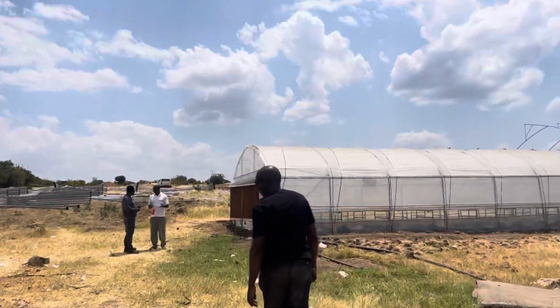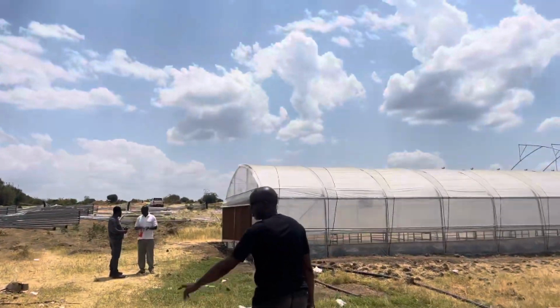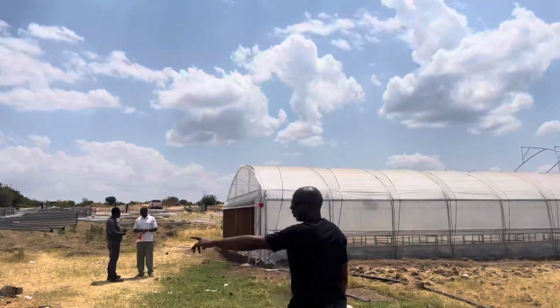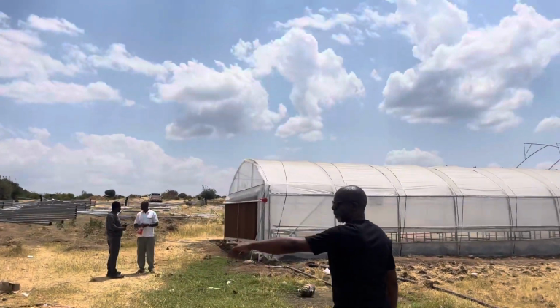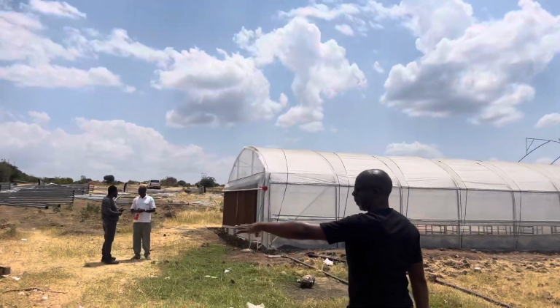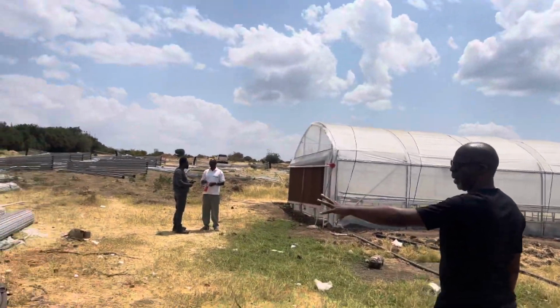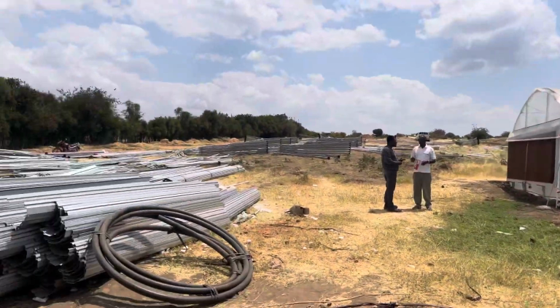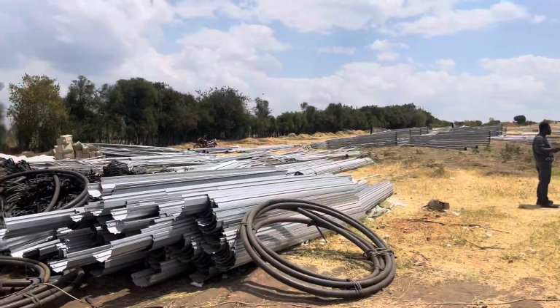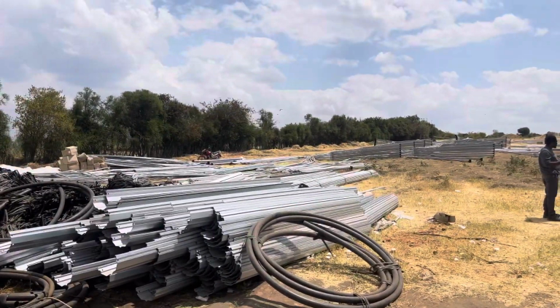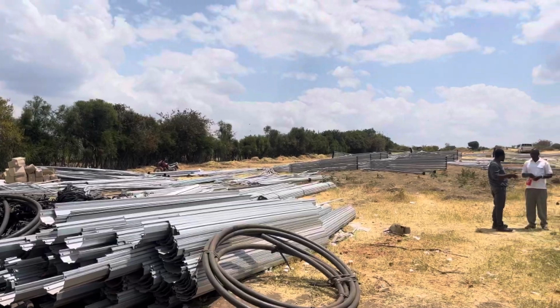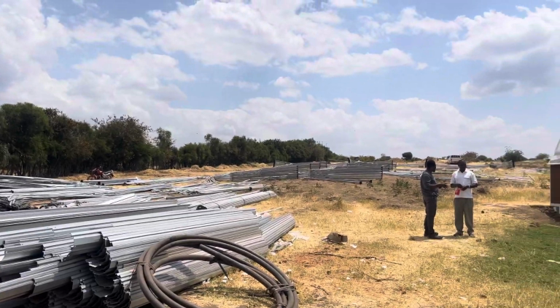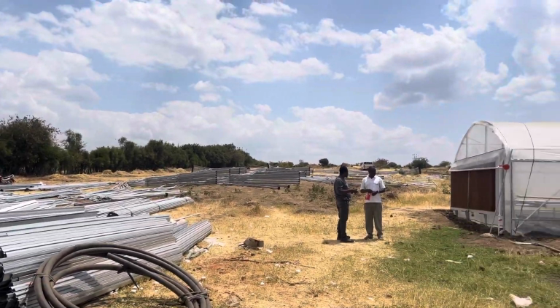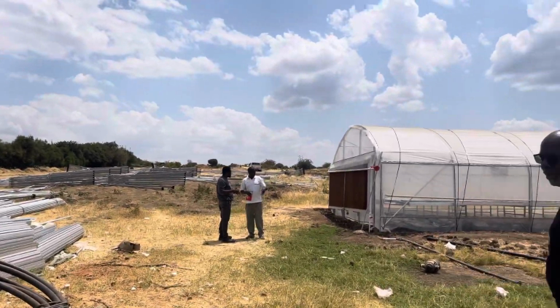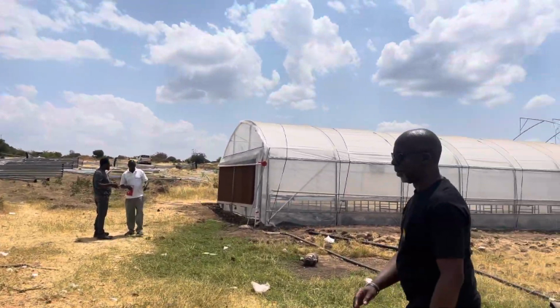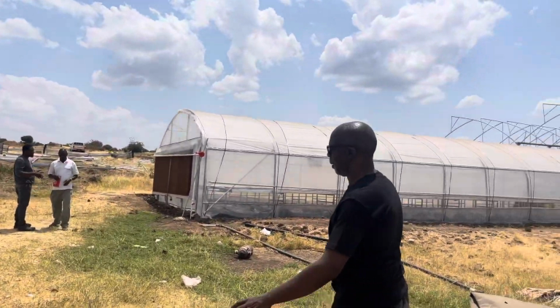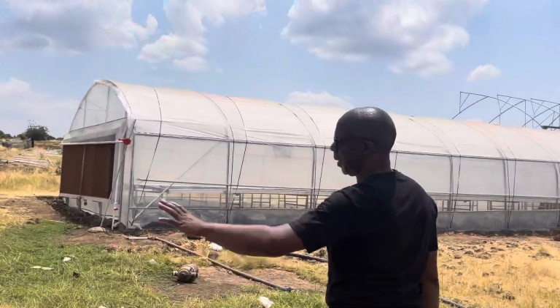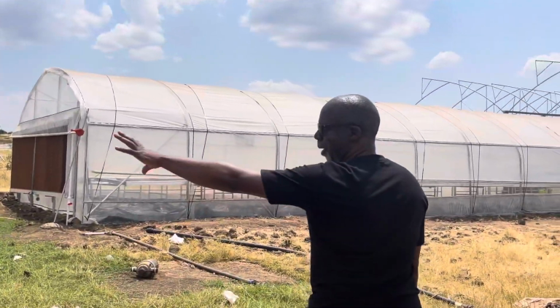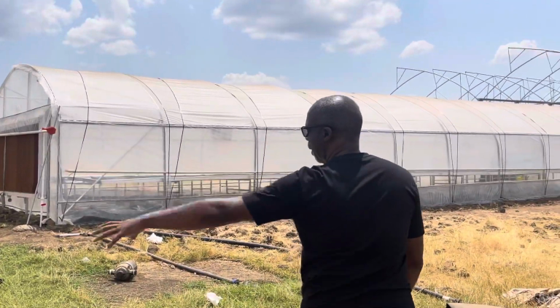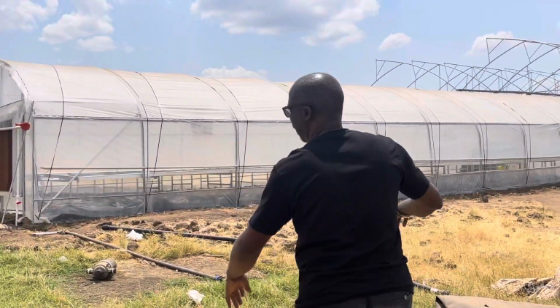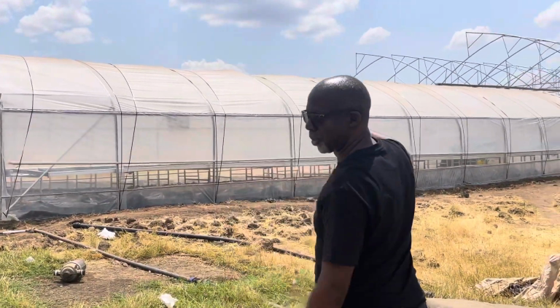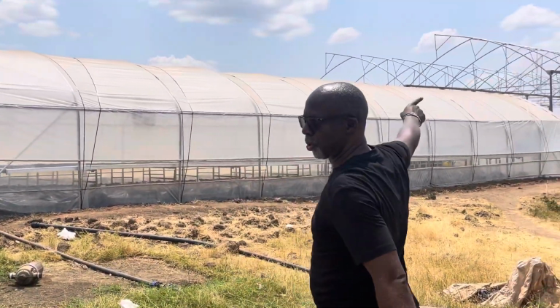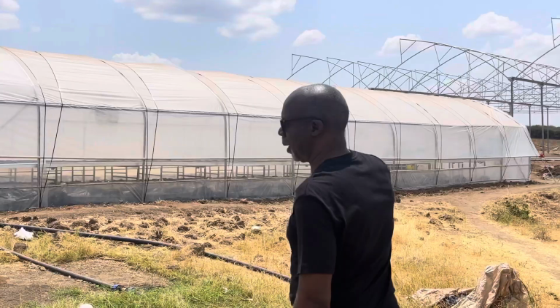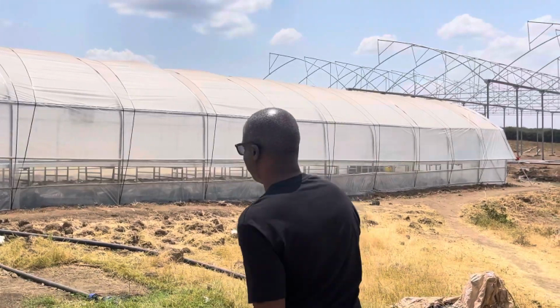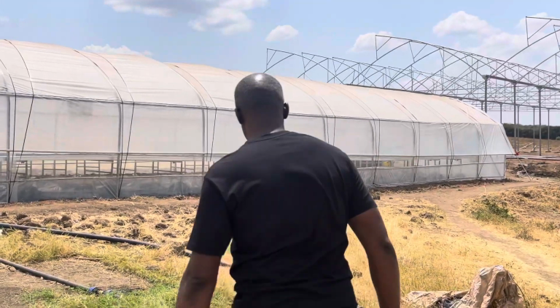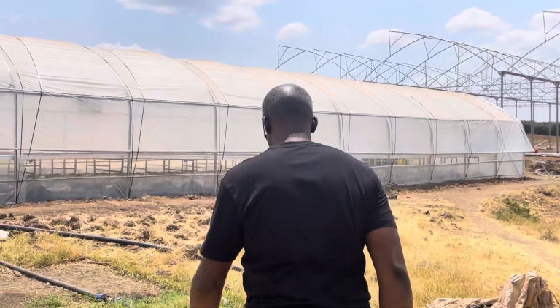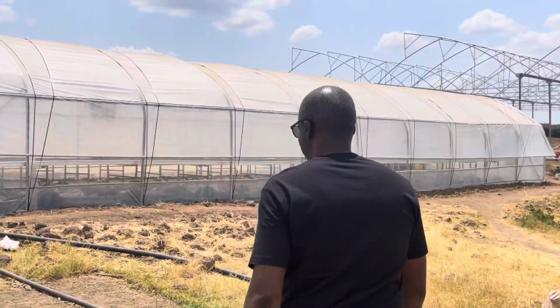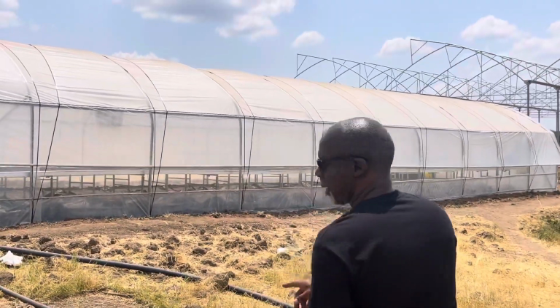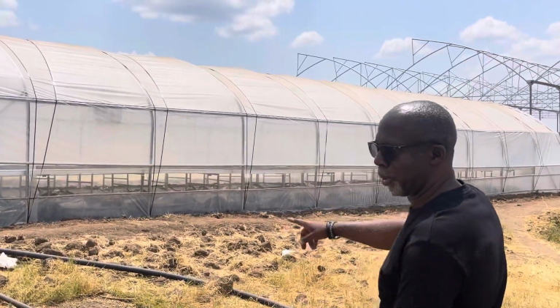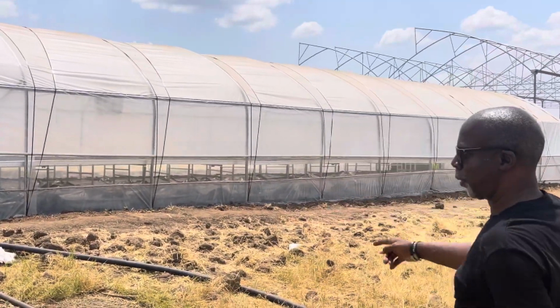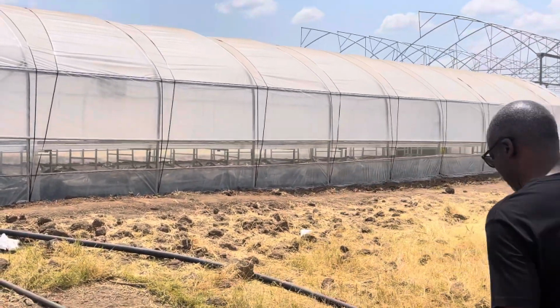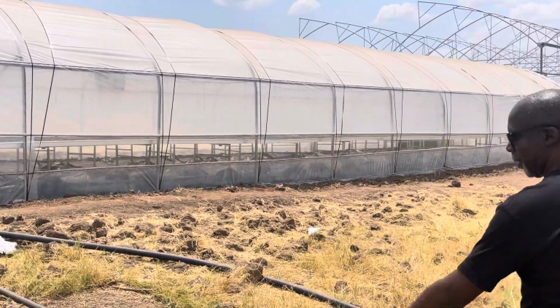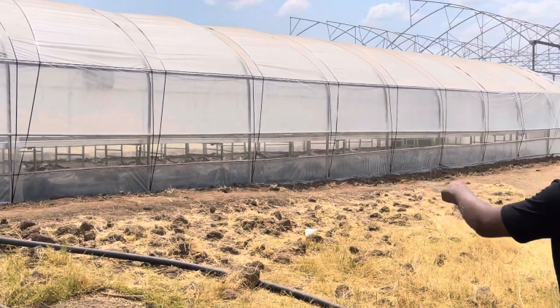These are all just parts of the greenhouse that's currently being installed. They've all been mounted here and we're just going to install them on the farm. Let's have a look at the nursery.